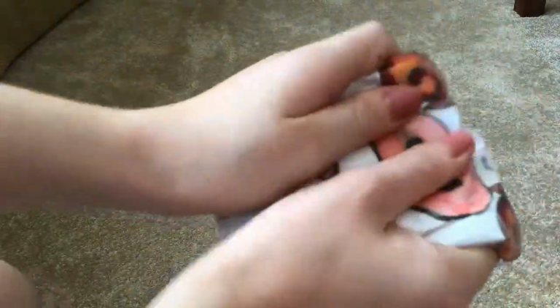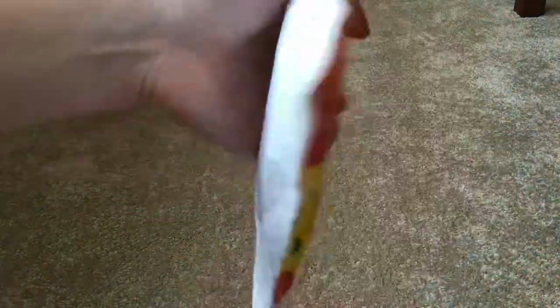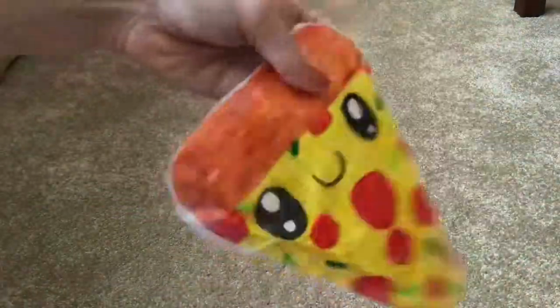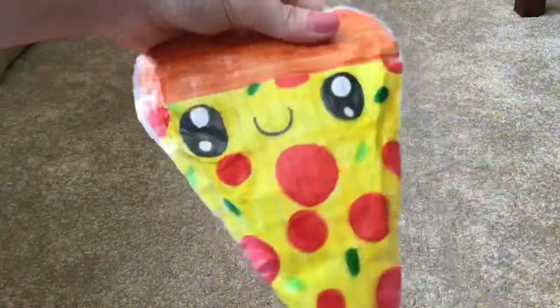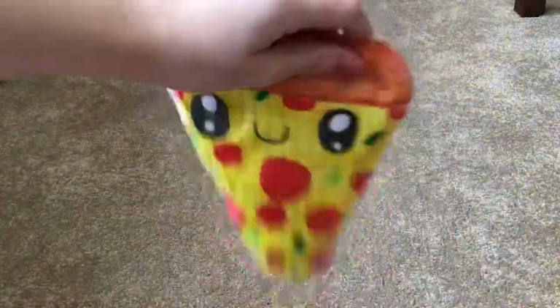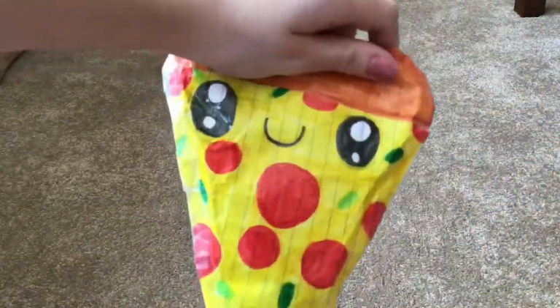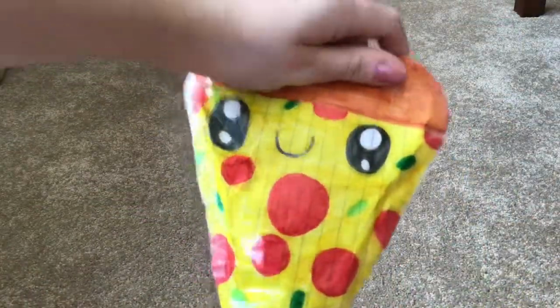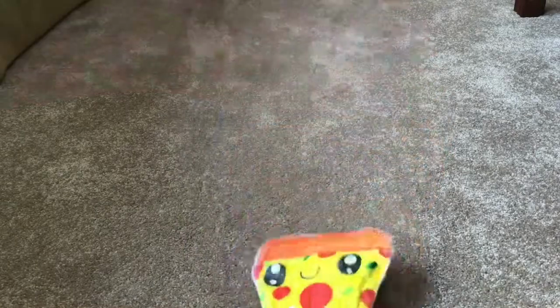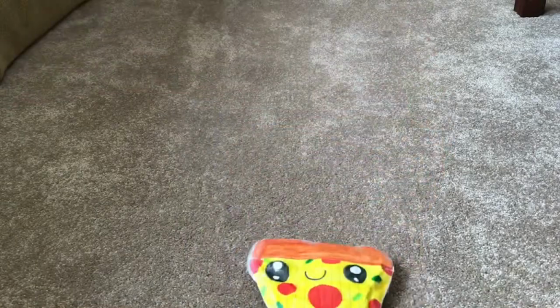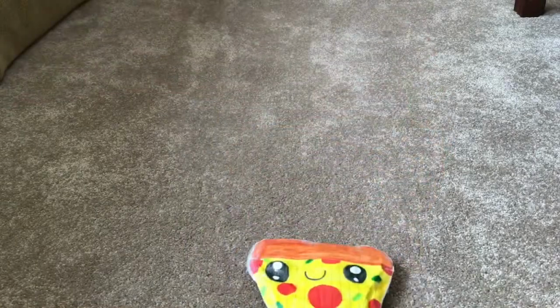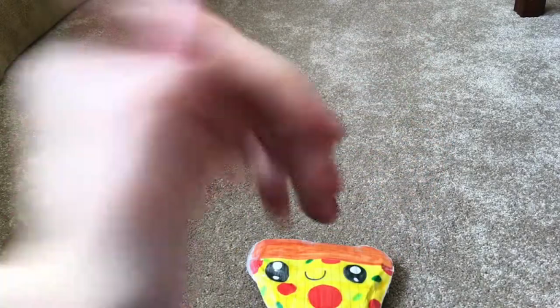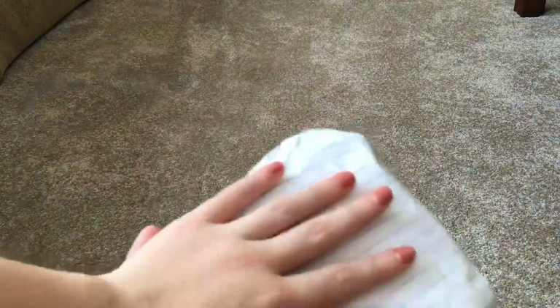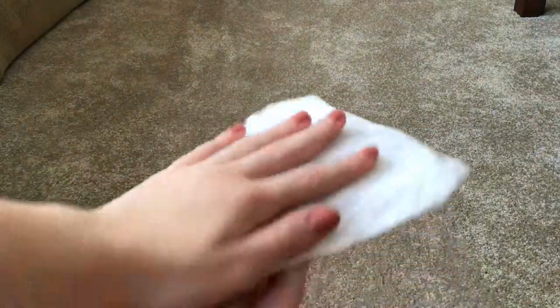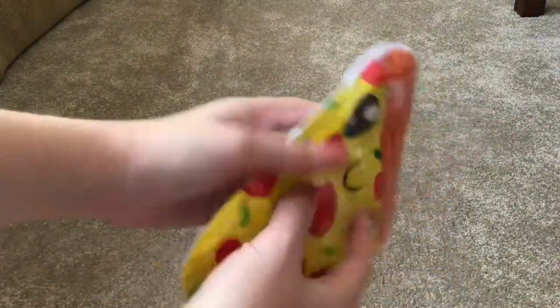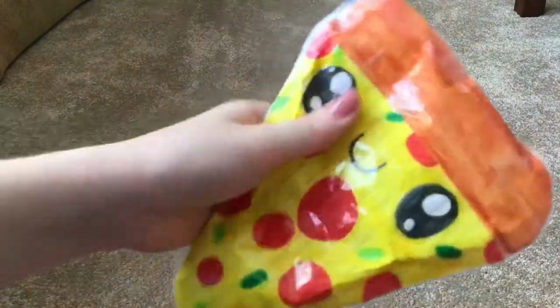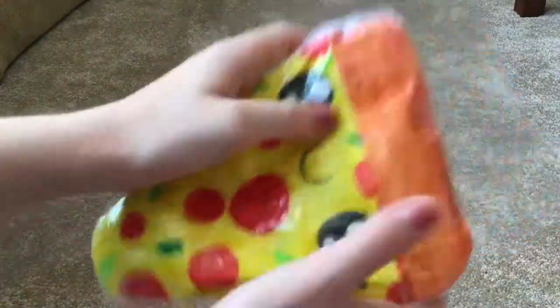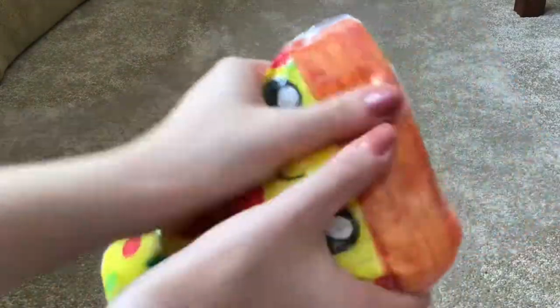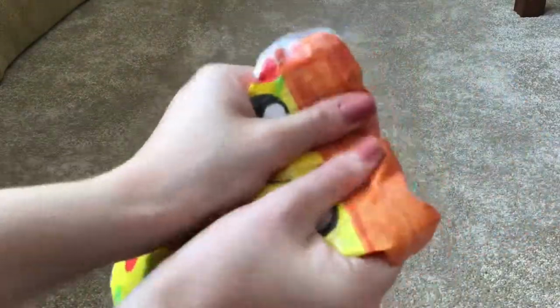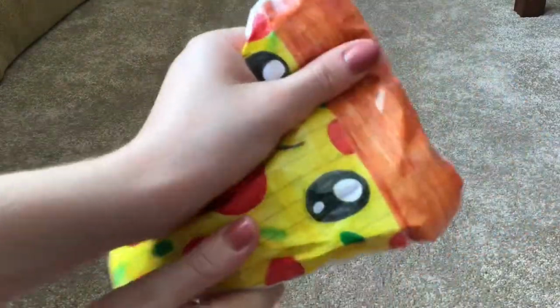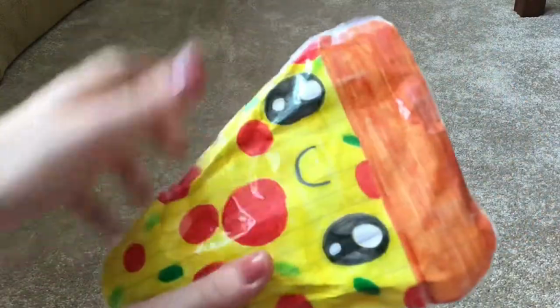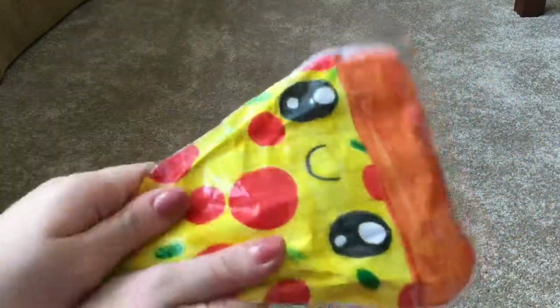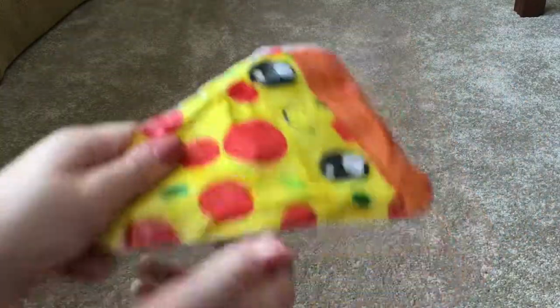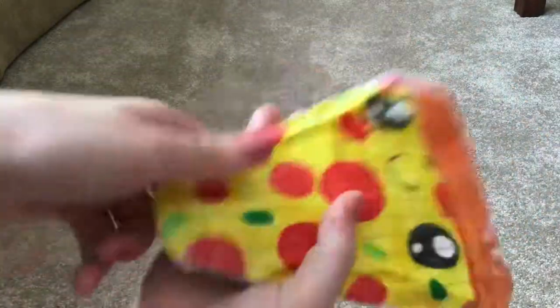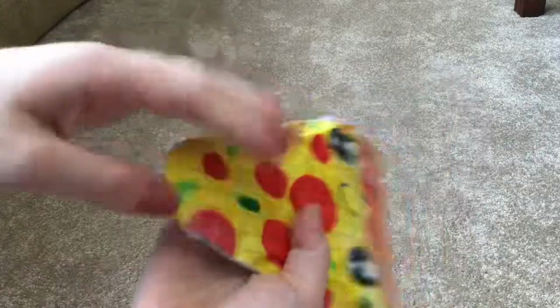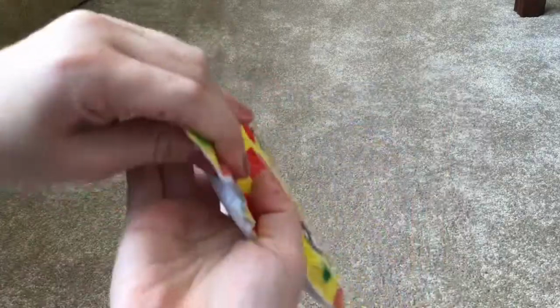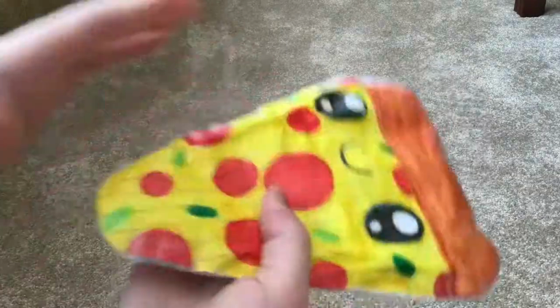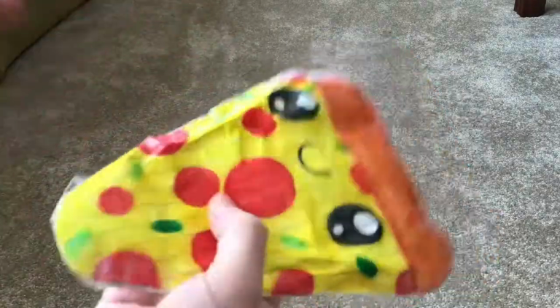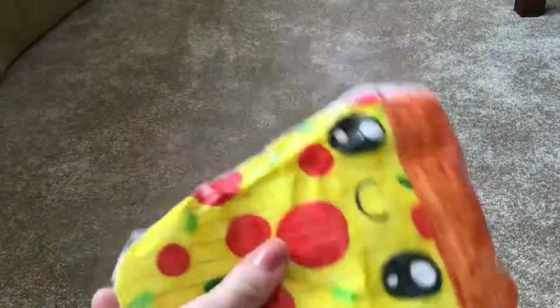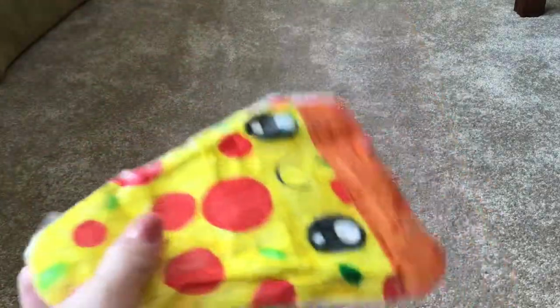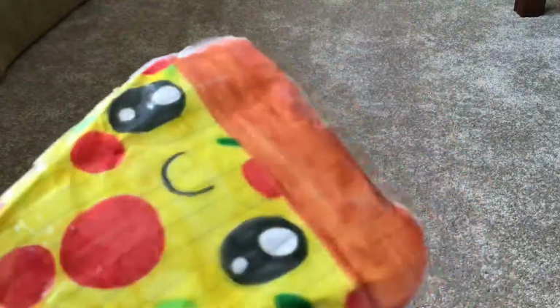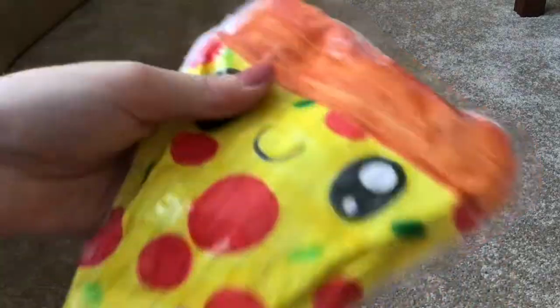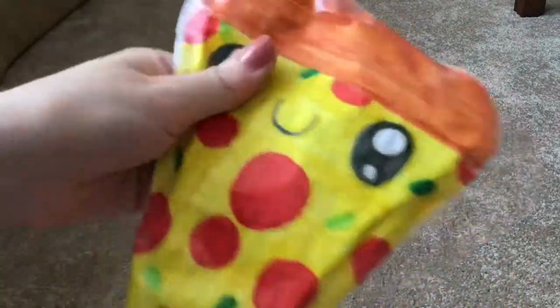Then I made this pizza squishy — it's bigger than my hand, really cute. It has peppers and pepperoni on it.